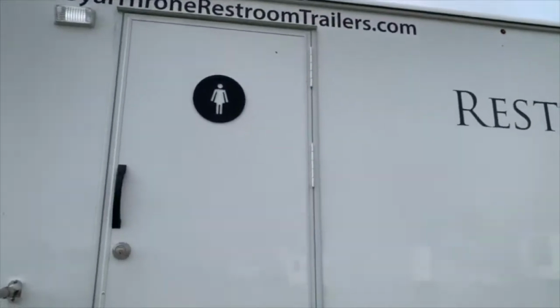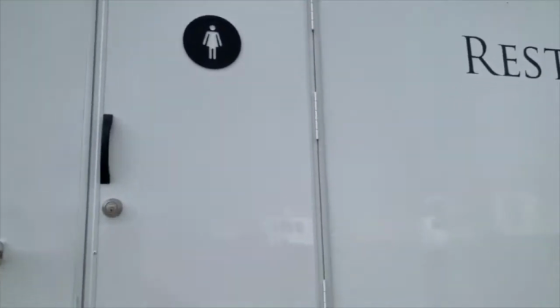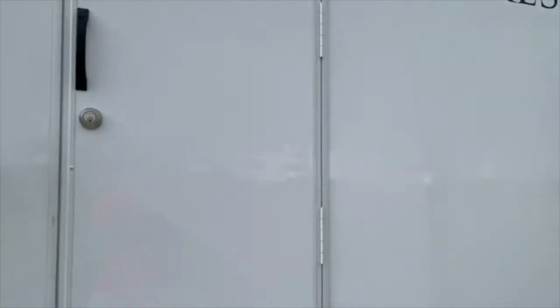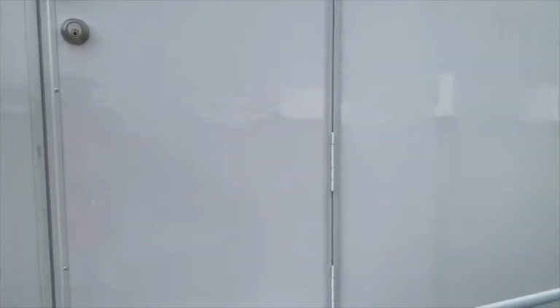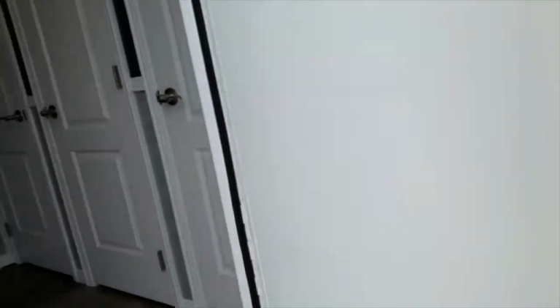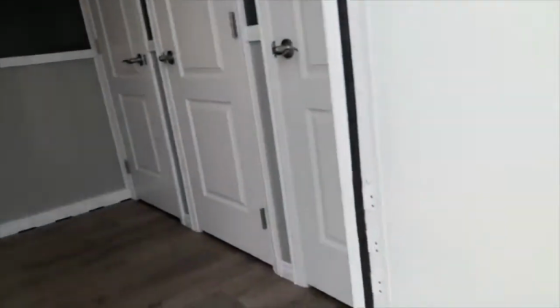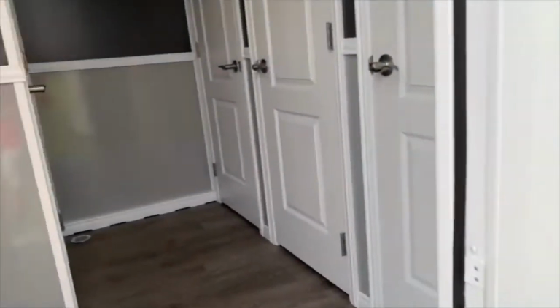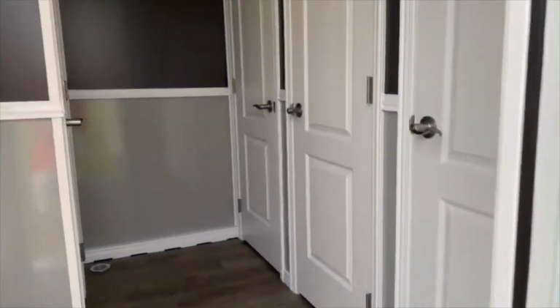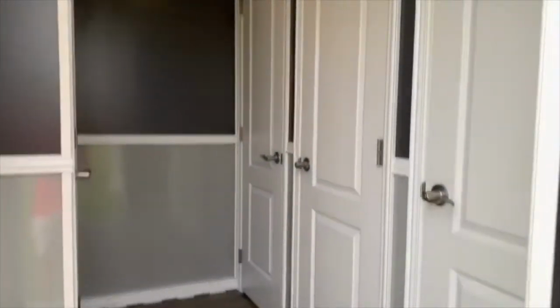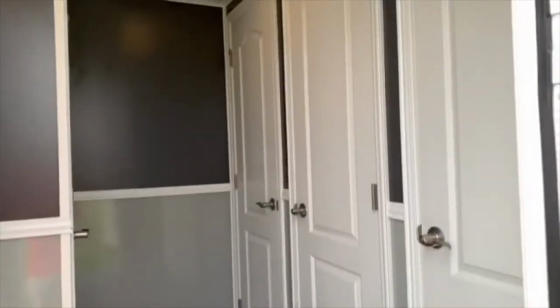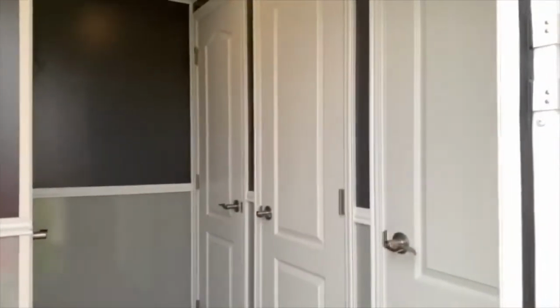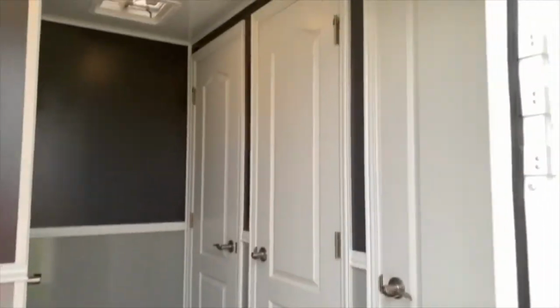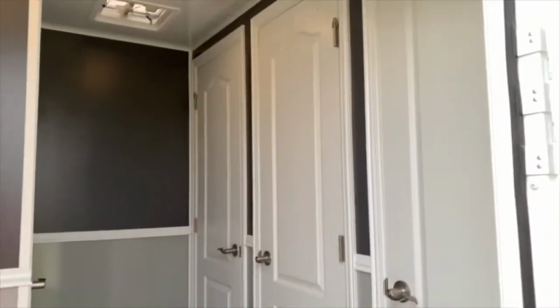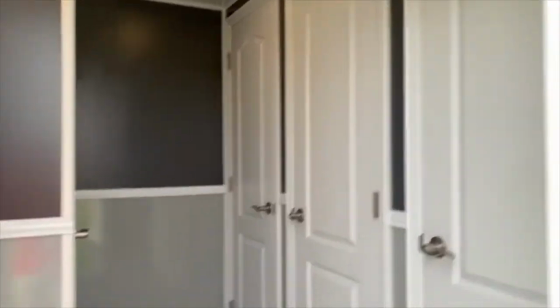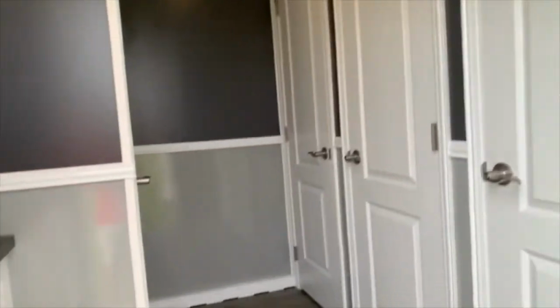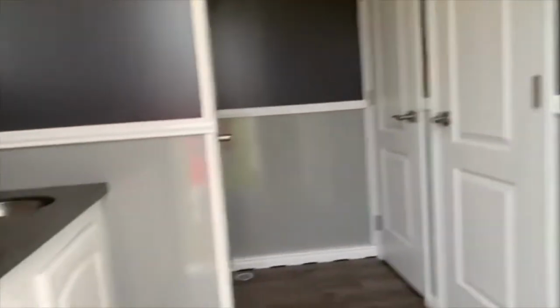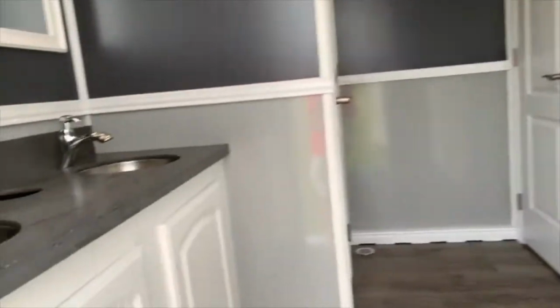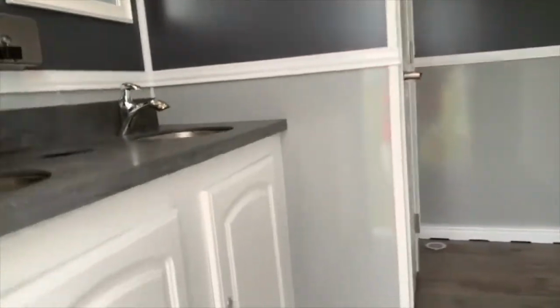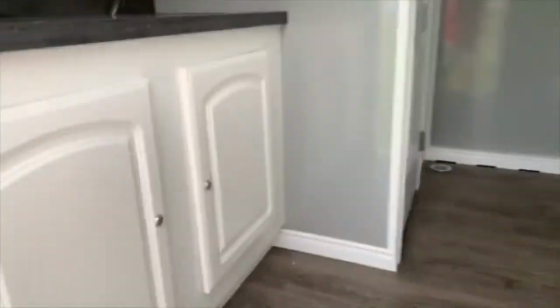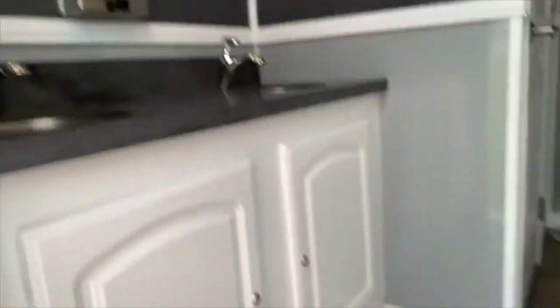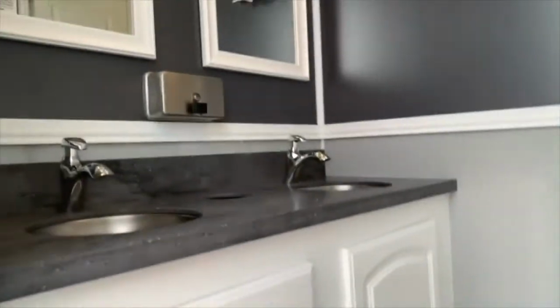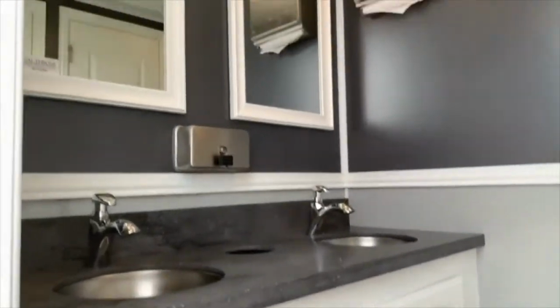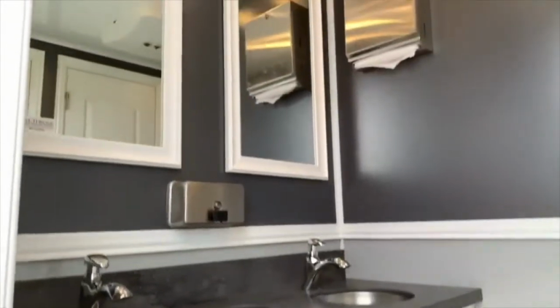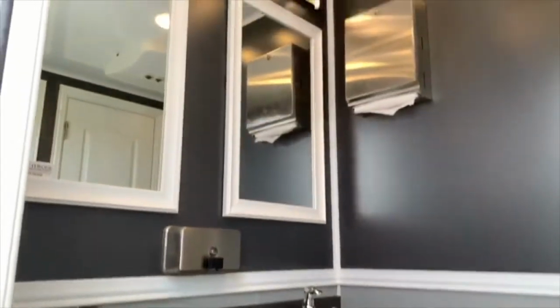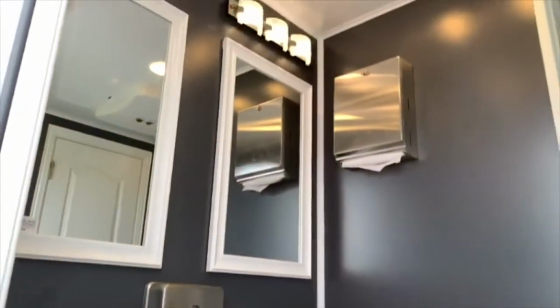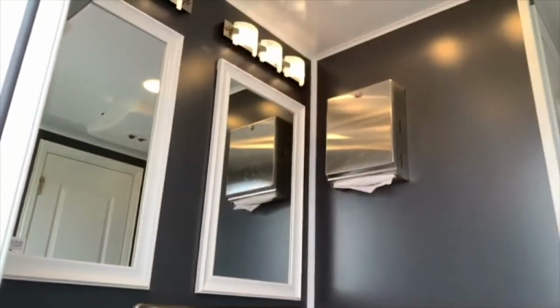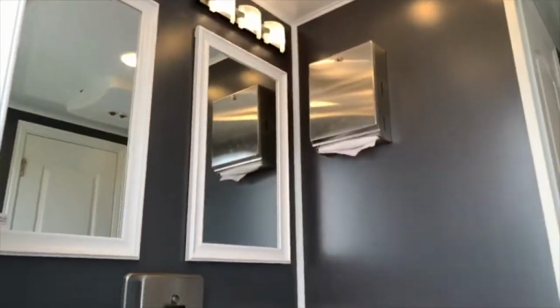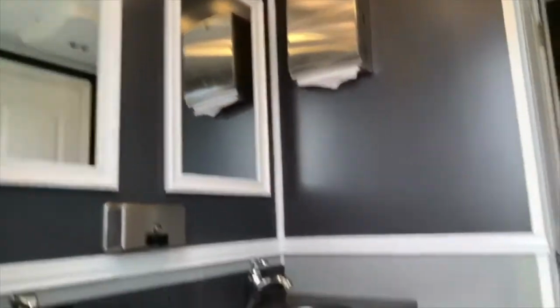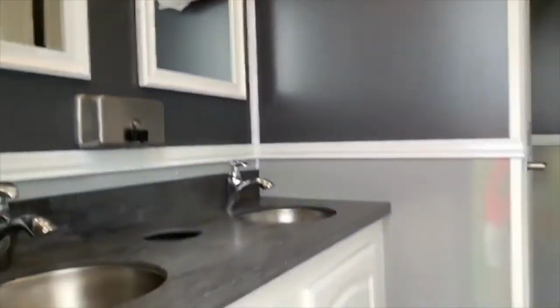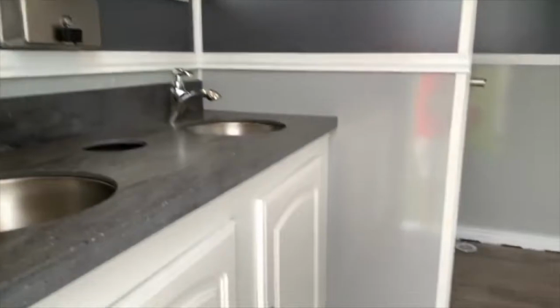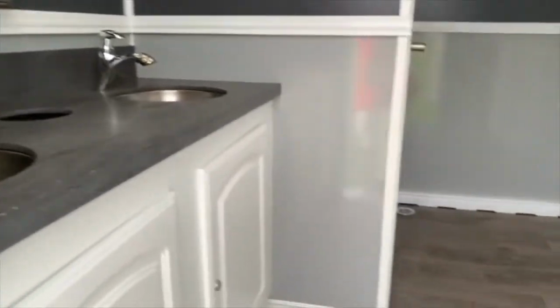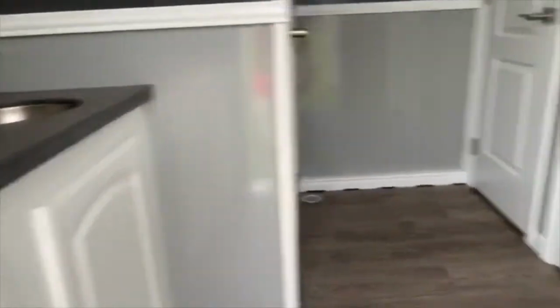Now let's take a look at the female side. Double sinks.